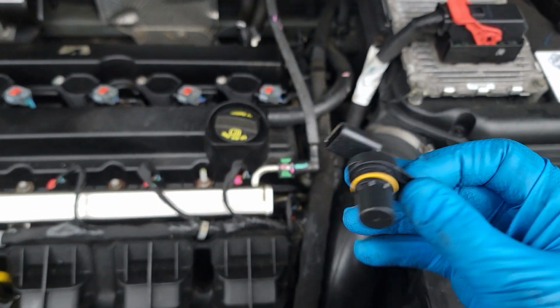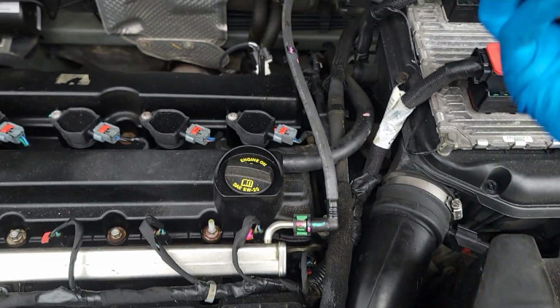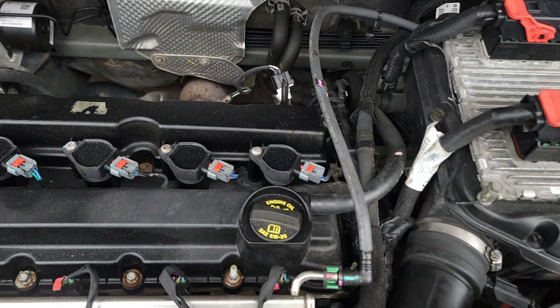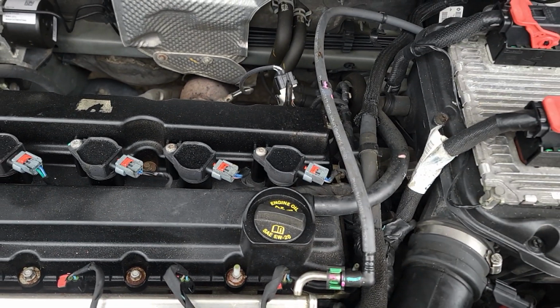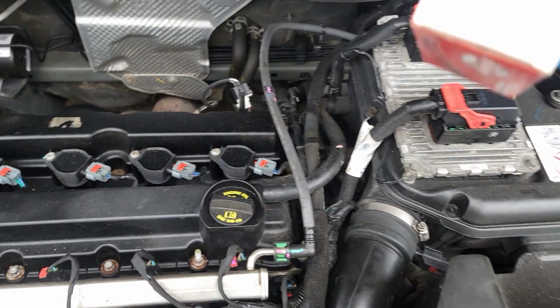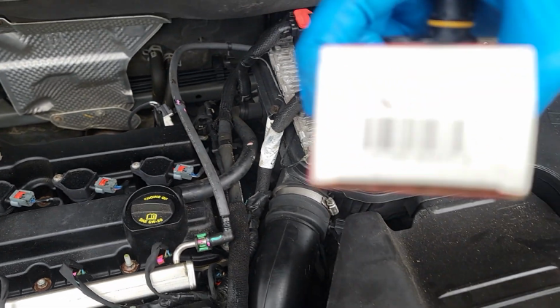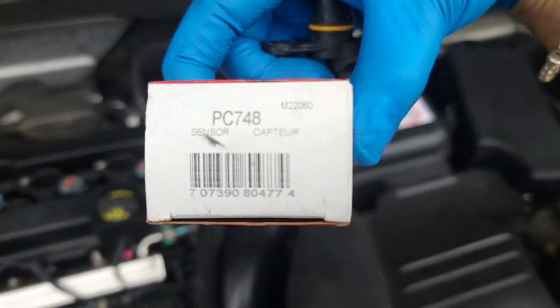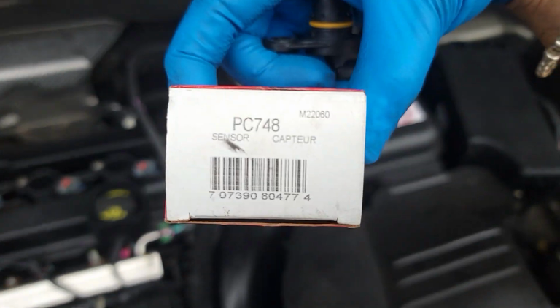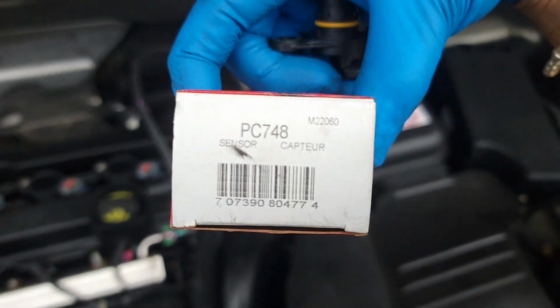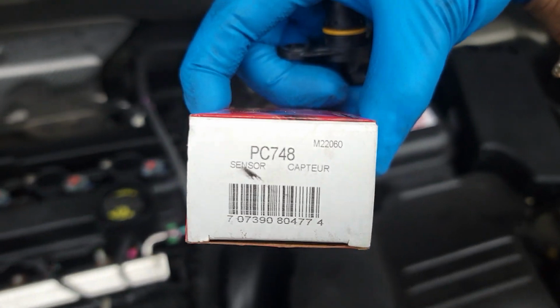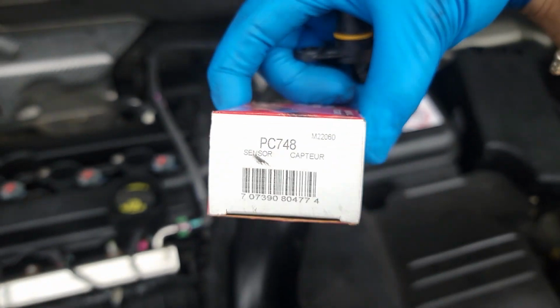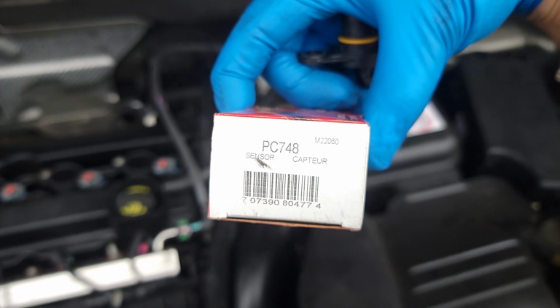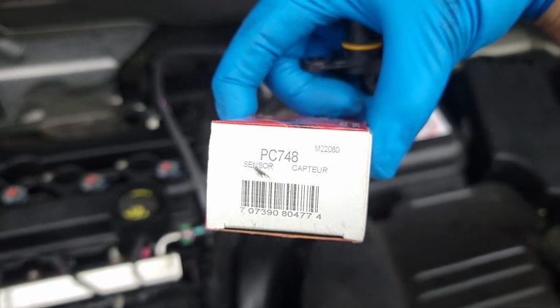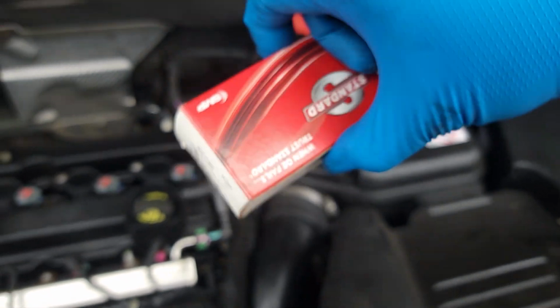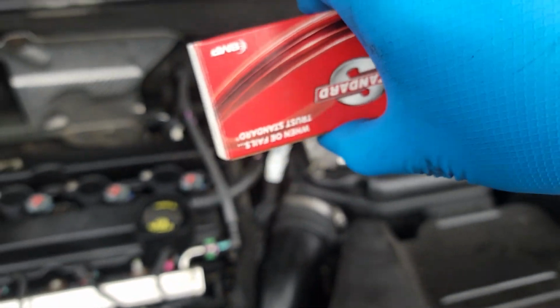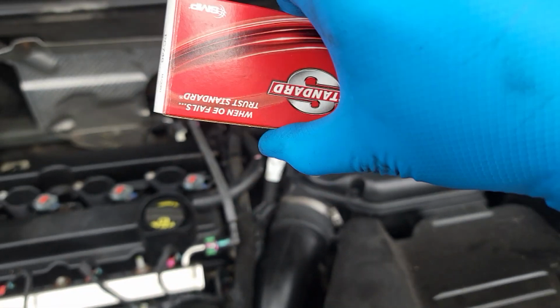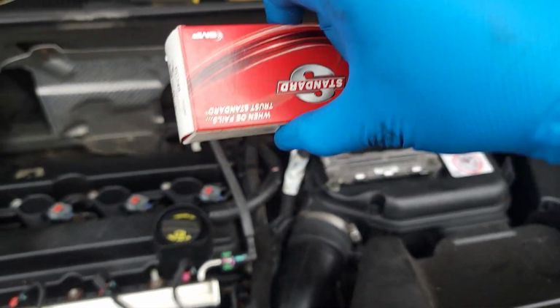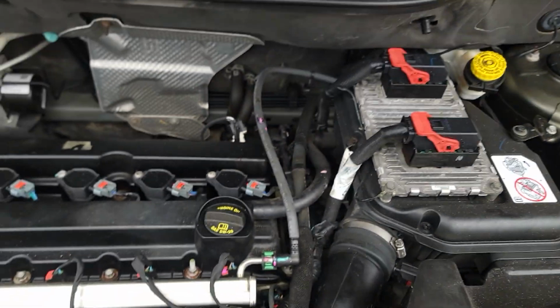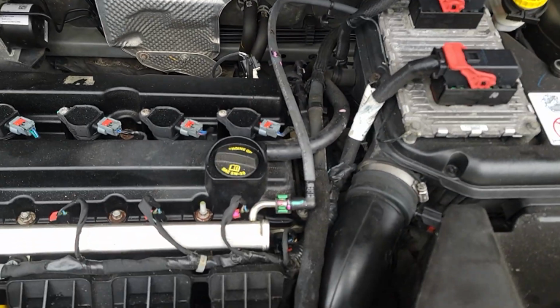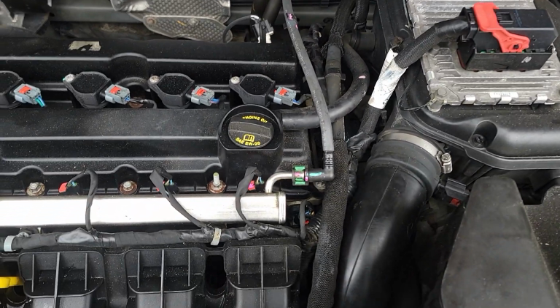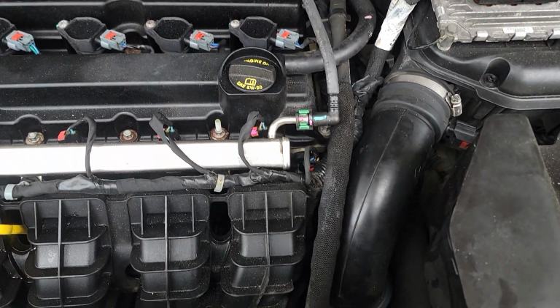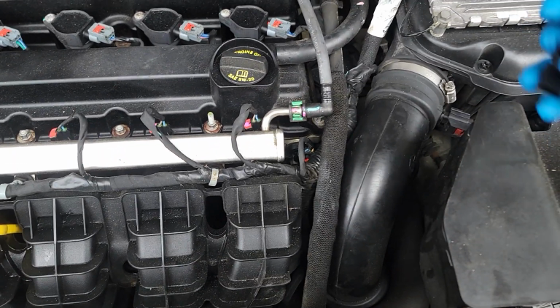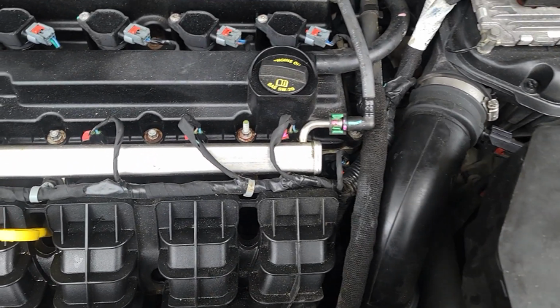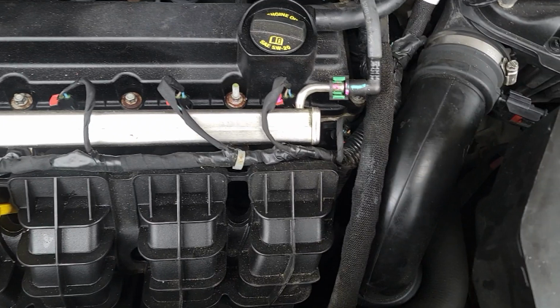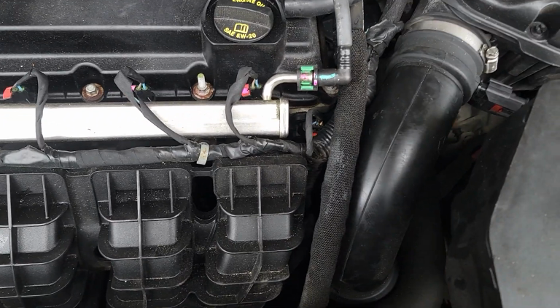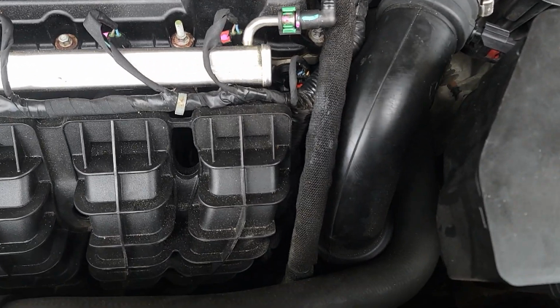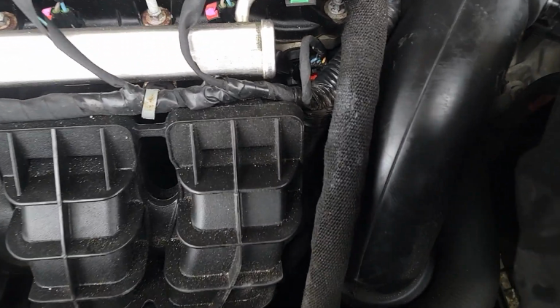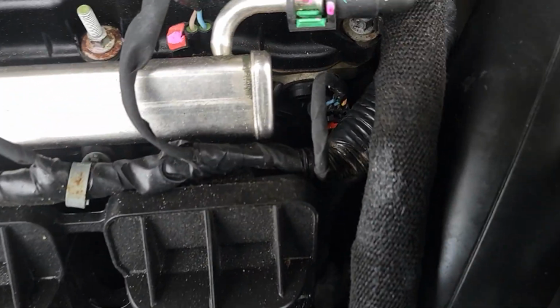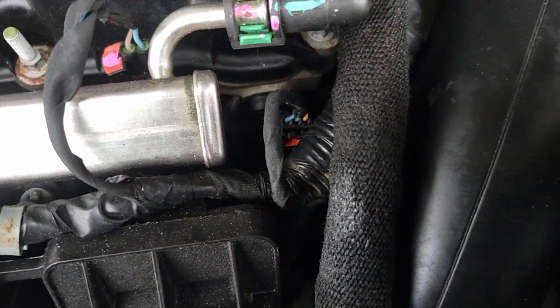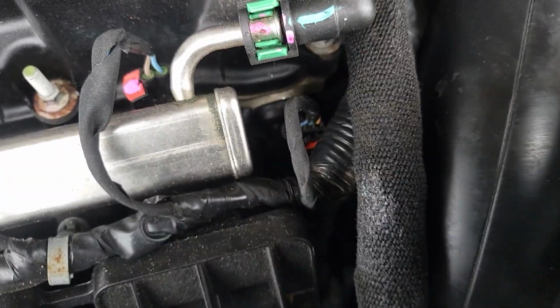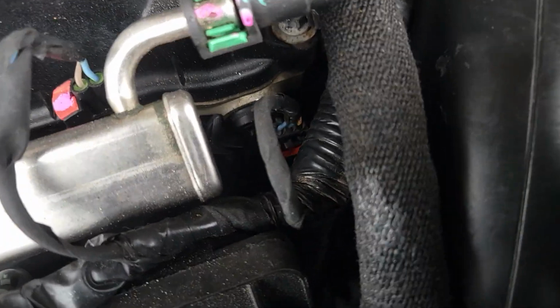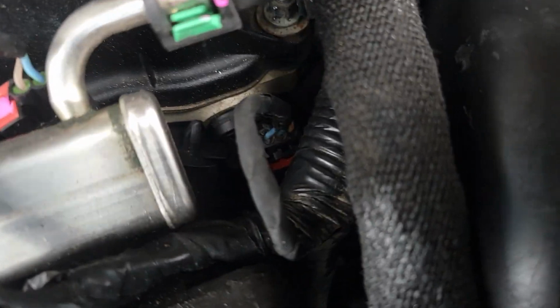Here's the part — part number PC748 — and this is the brand we got from the auto parts store. Now what we need to do is access the sensor; there's one right here.